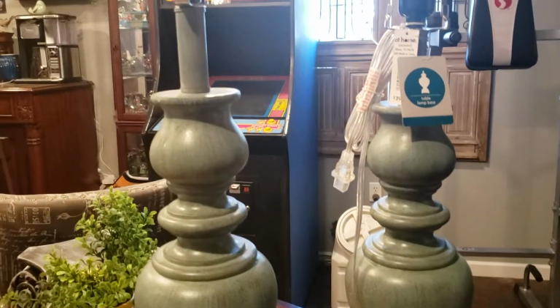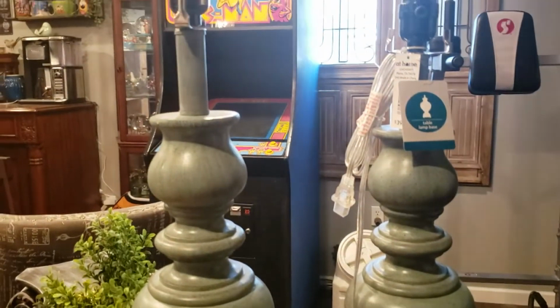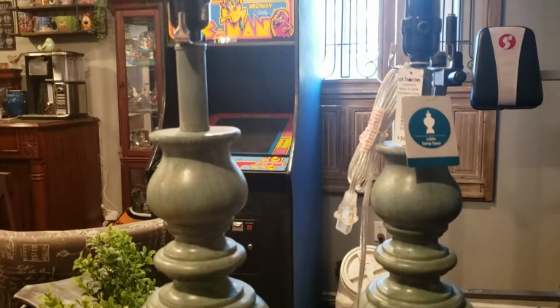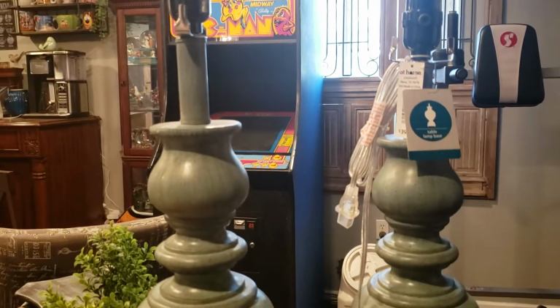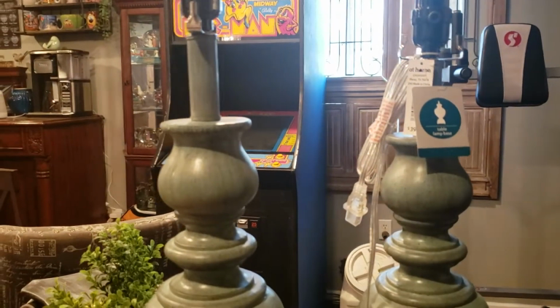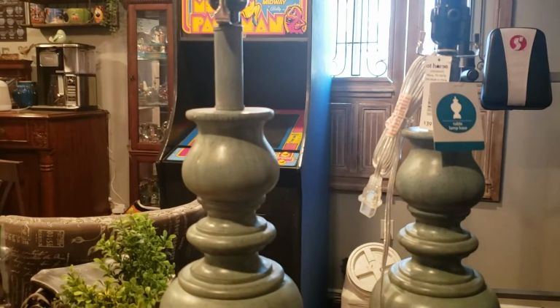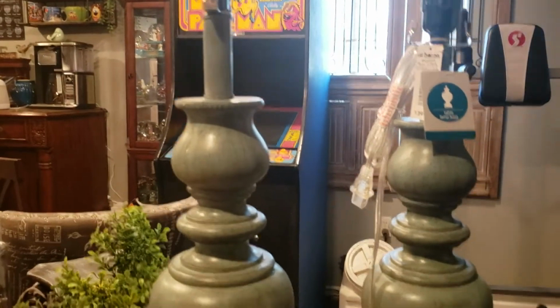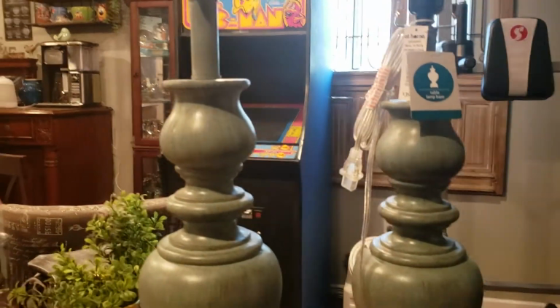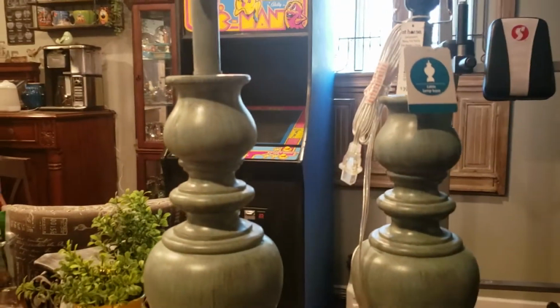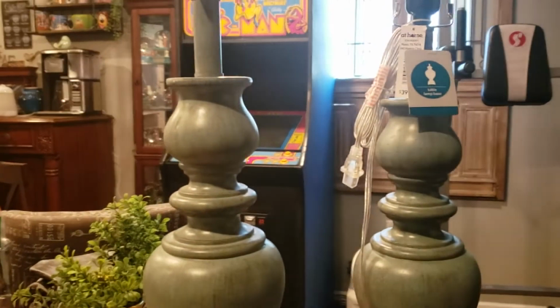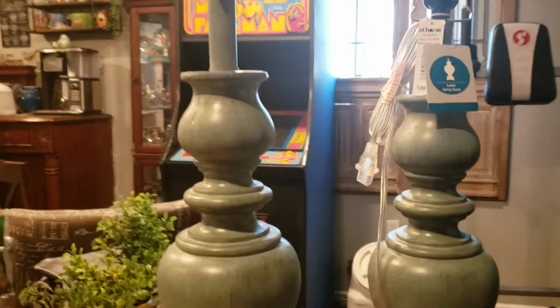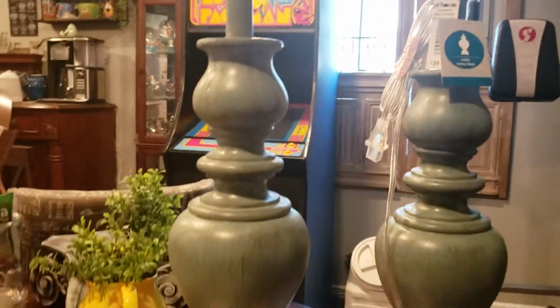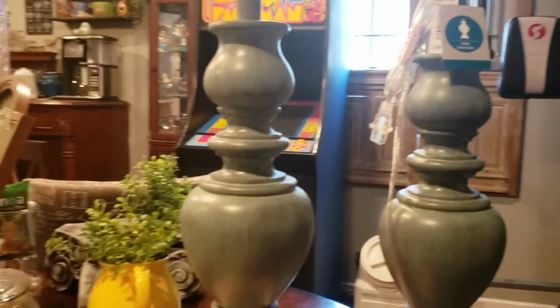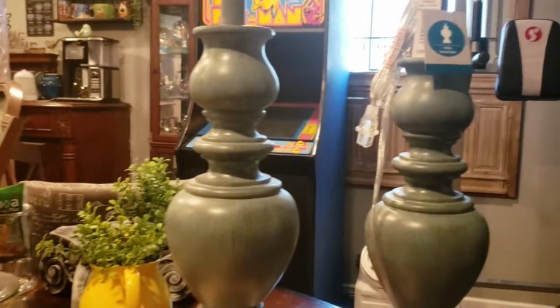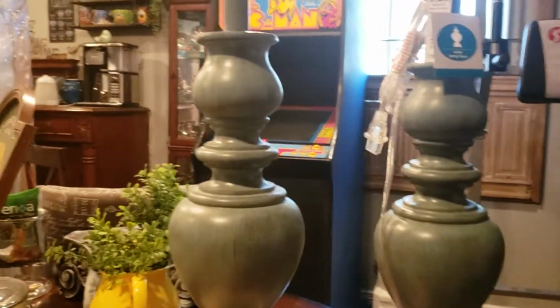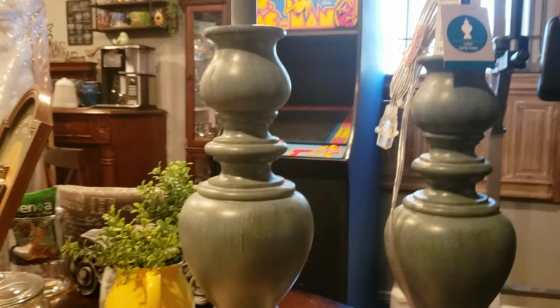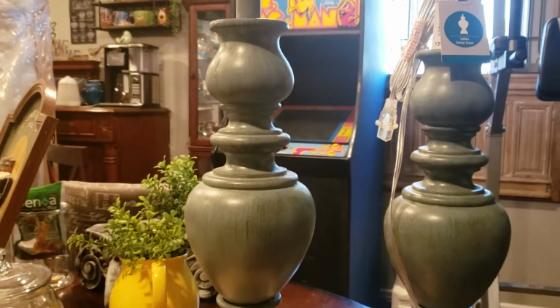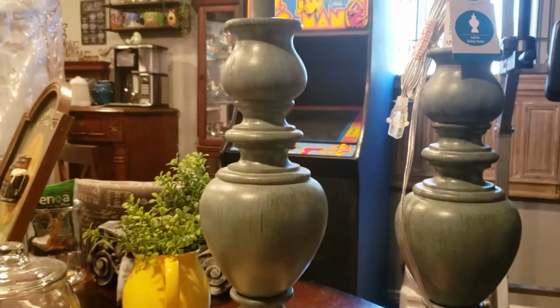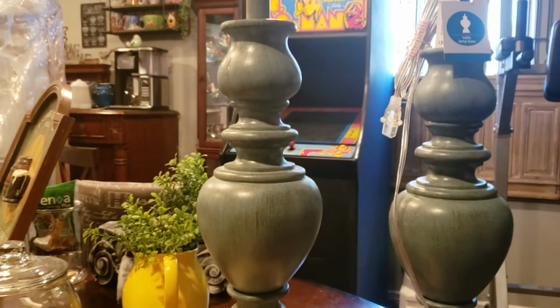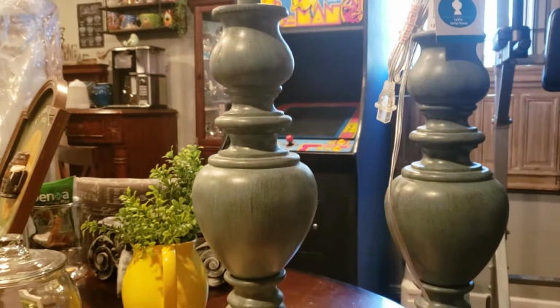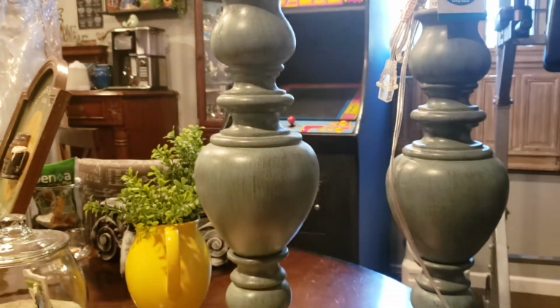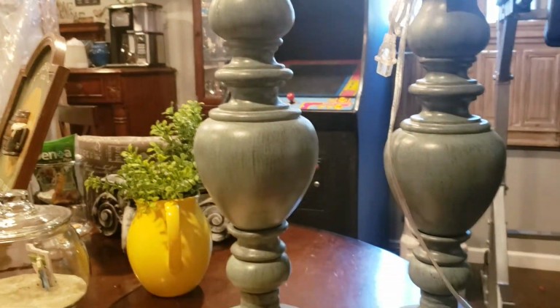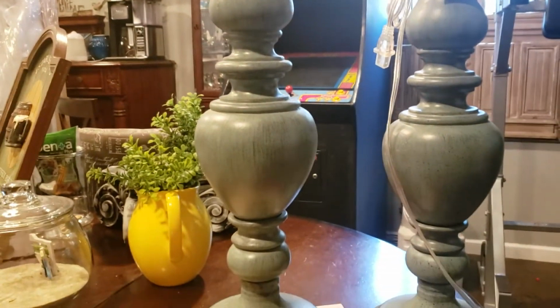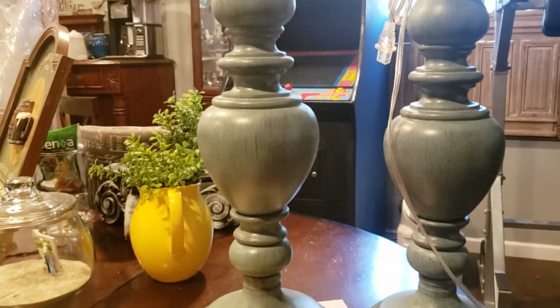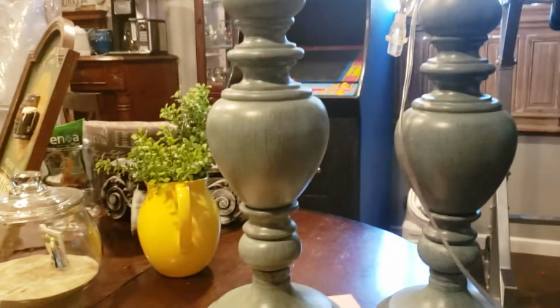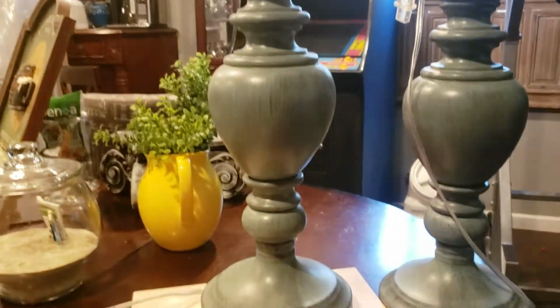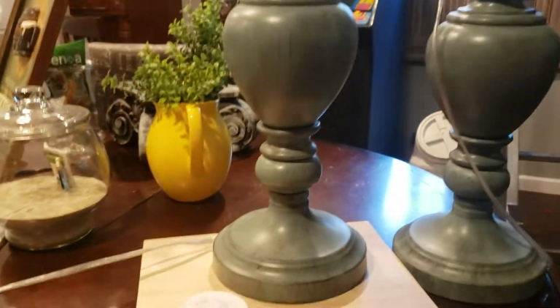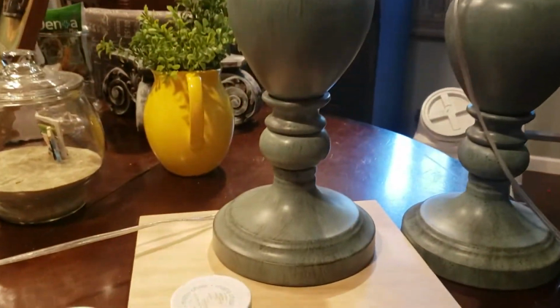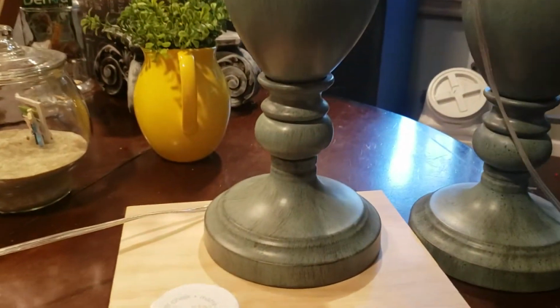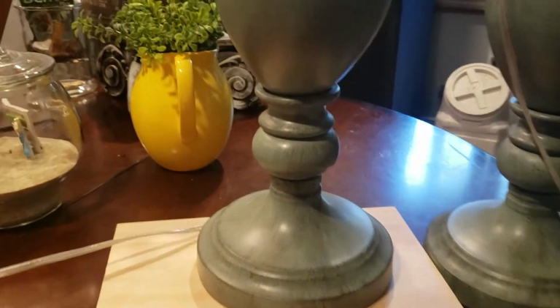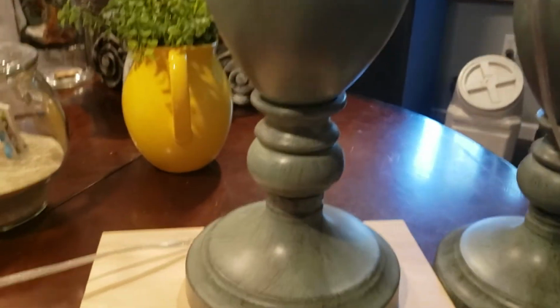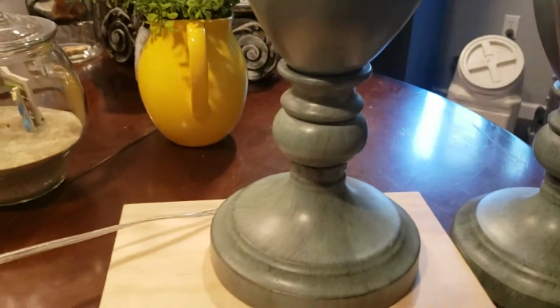Hi guys, welcome back to my channel. Today I'm going to be taking these lamps and making them look more farmhouse style.